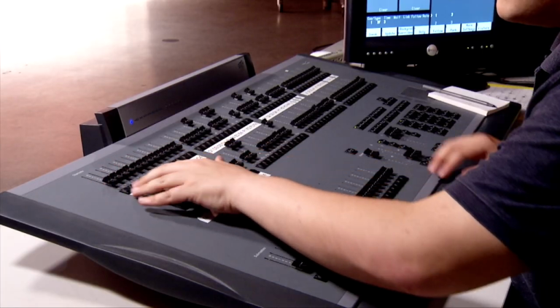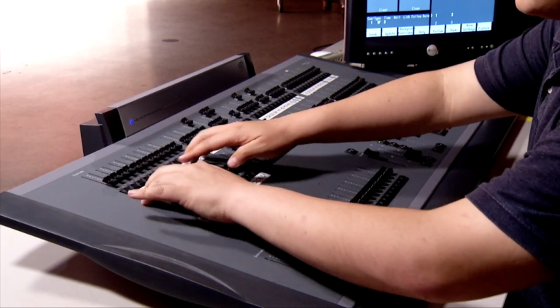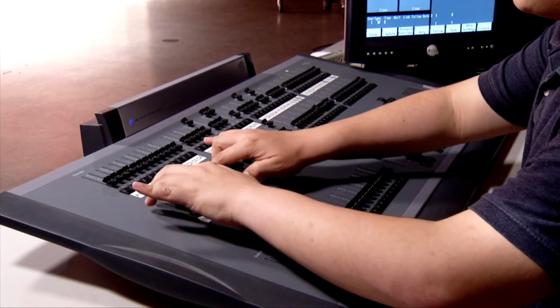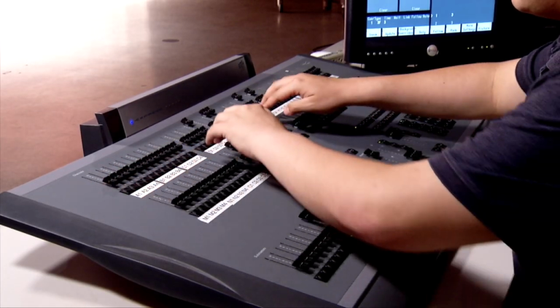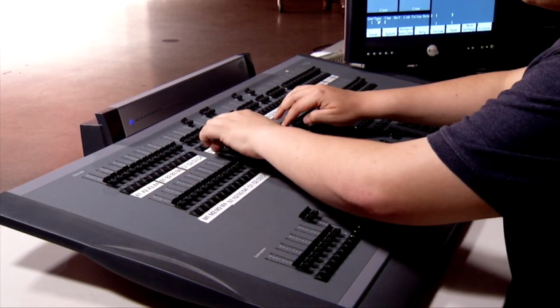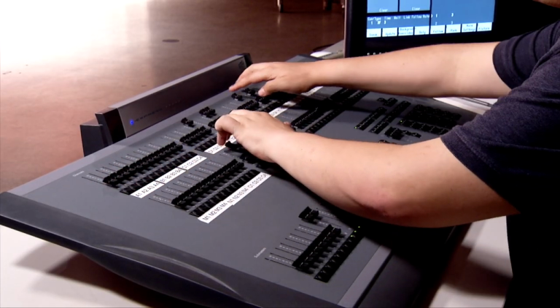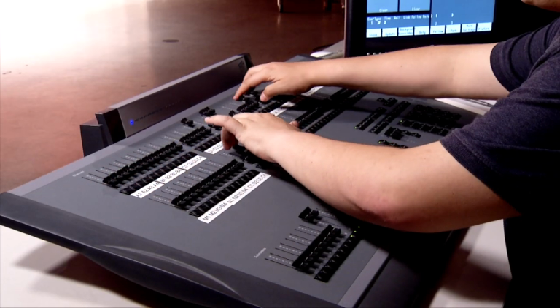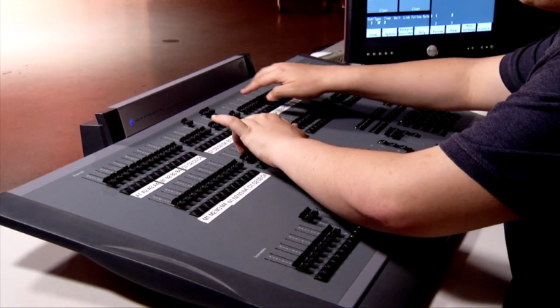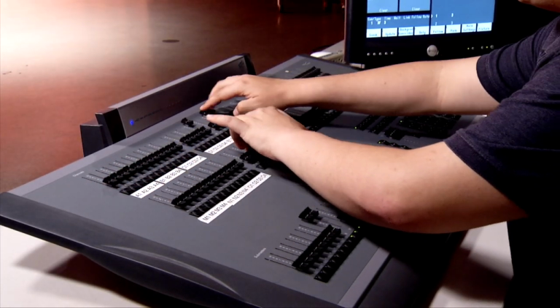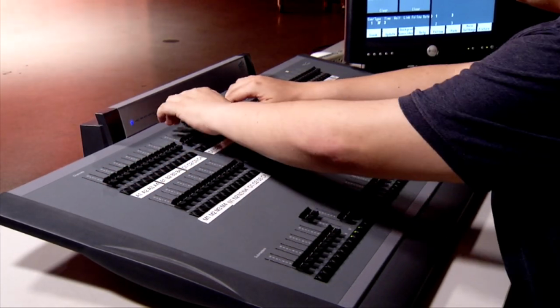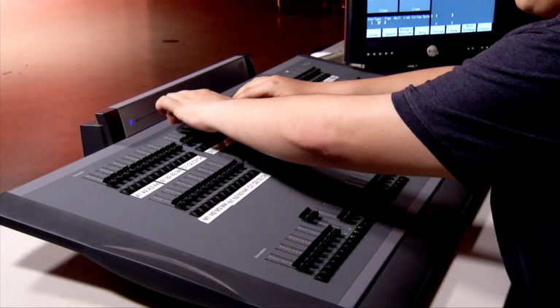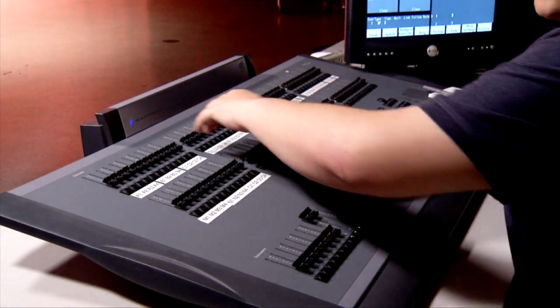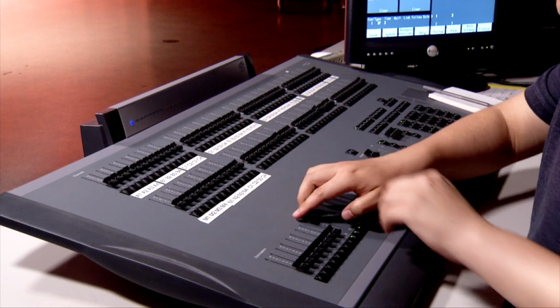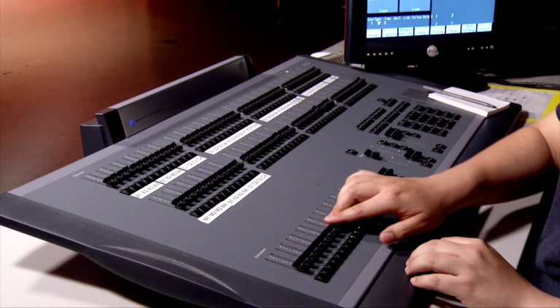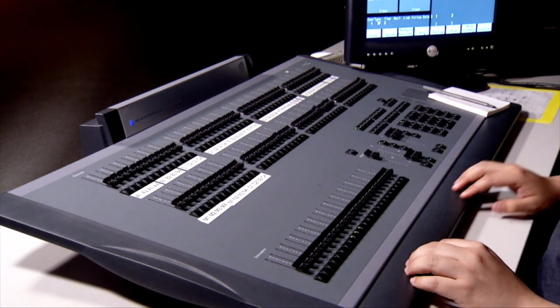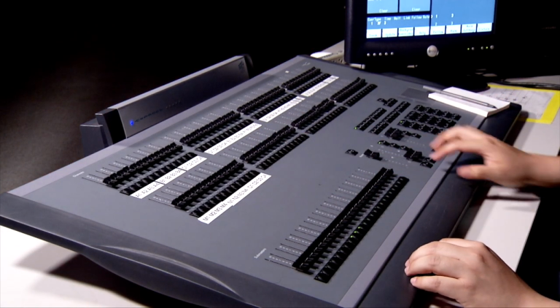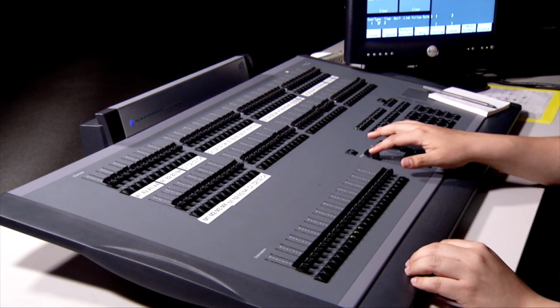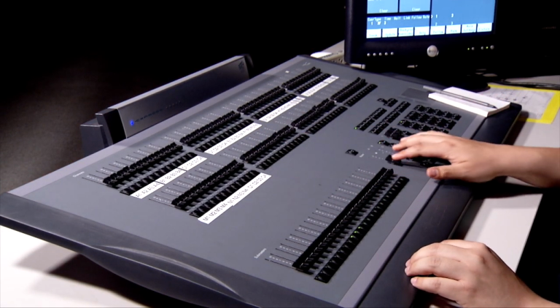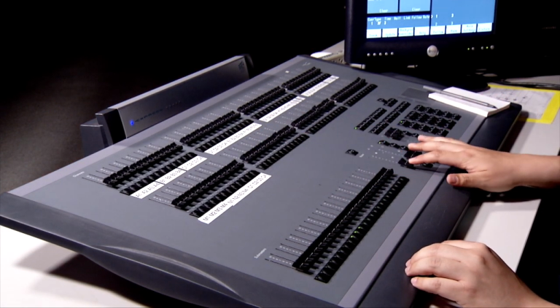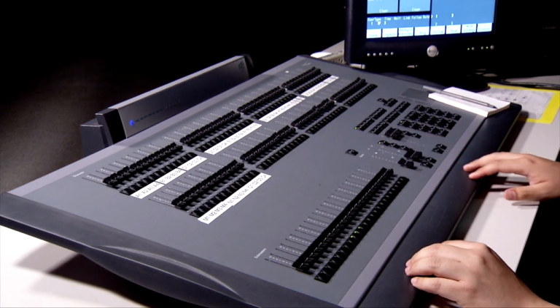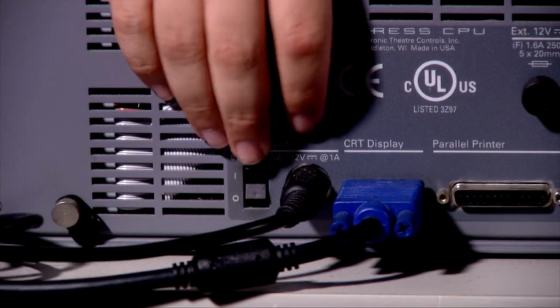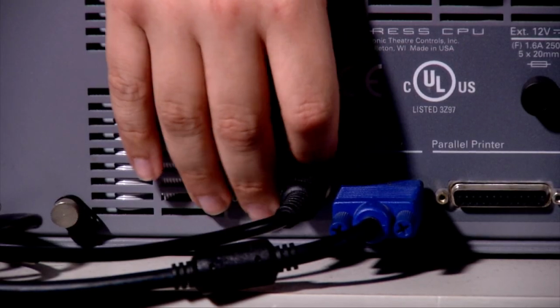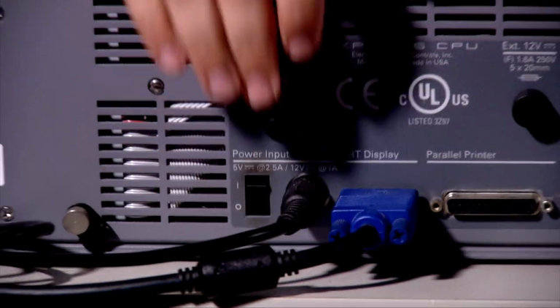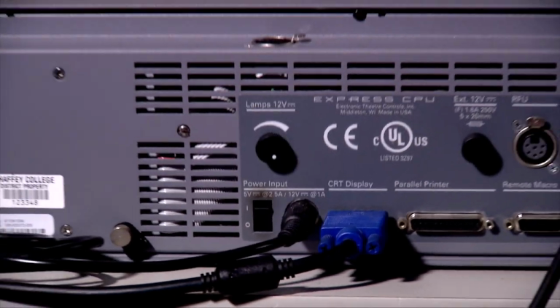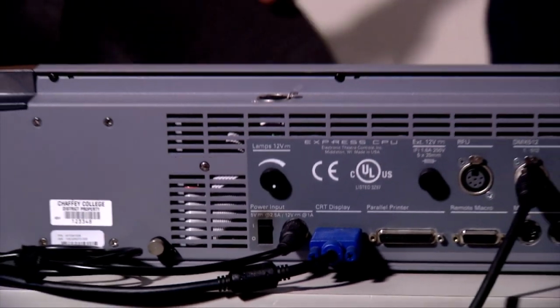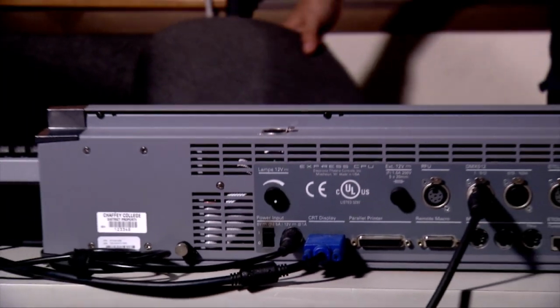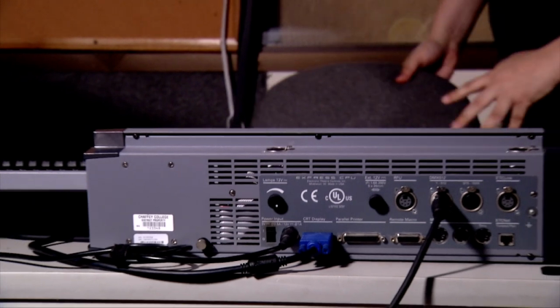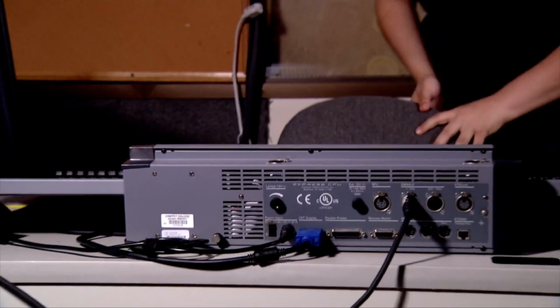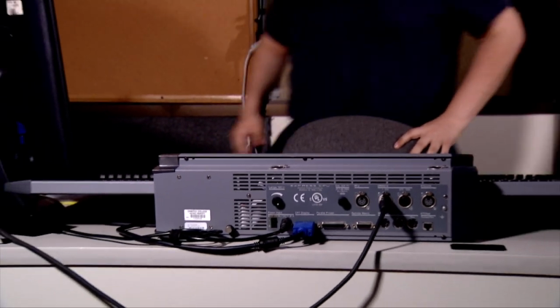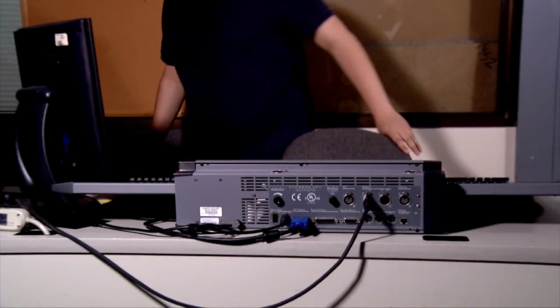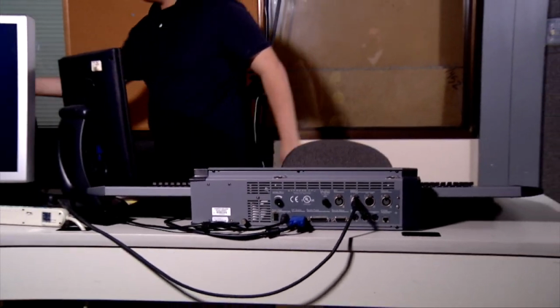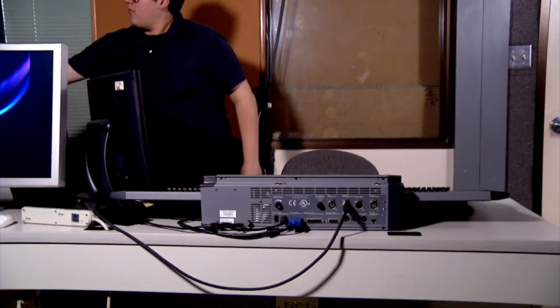When you are finished, move all faders to off. Switch the power off. Then cover the lighting board.